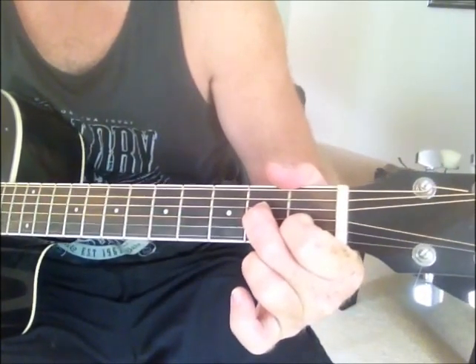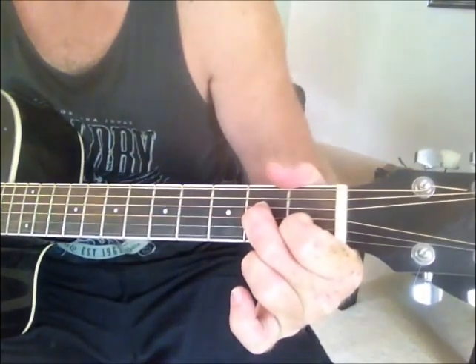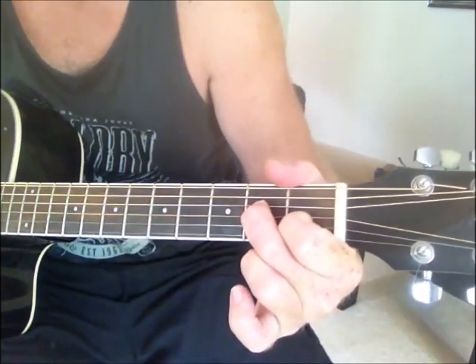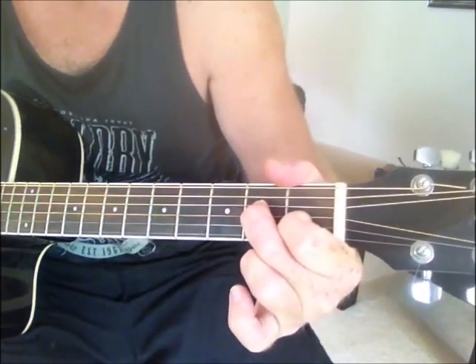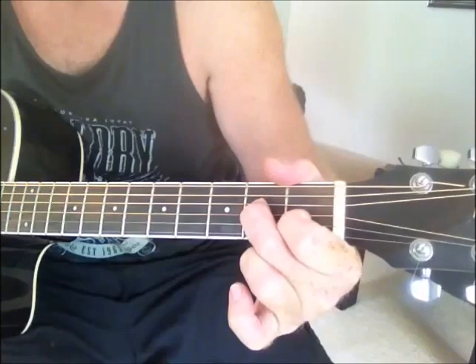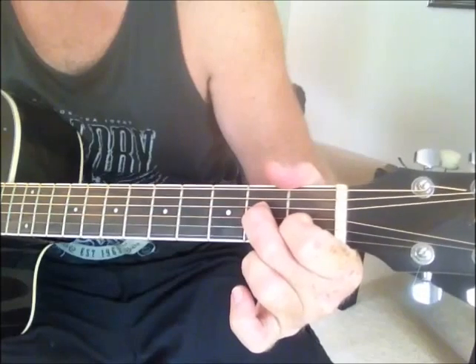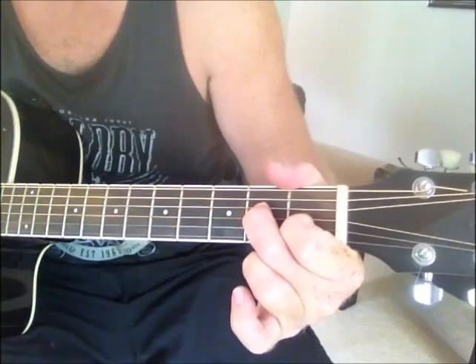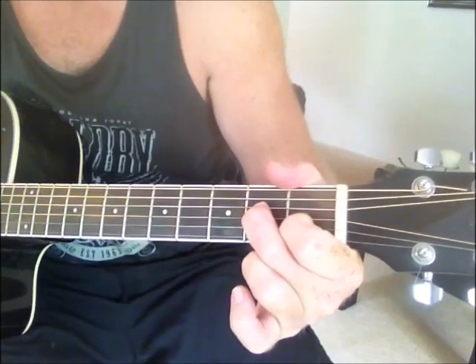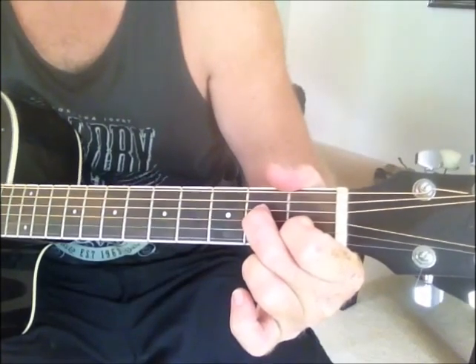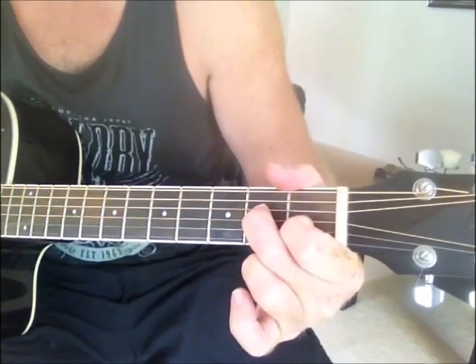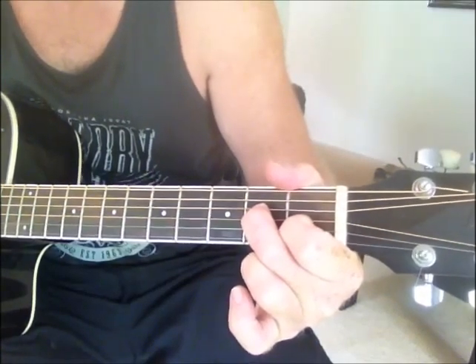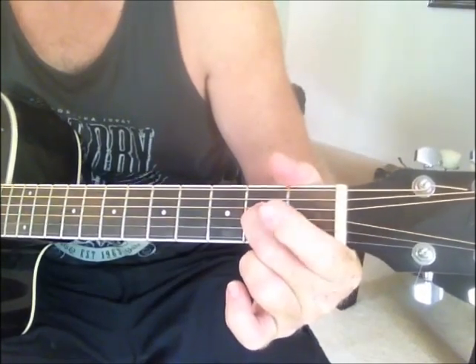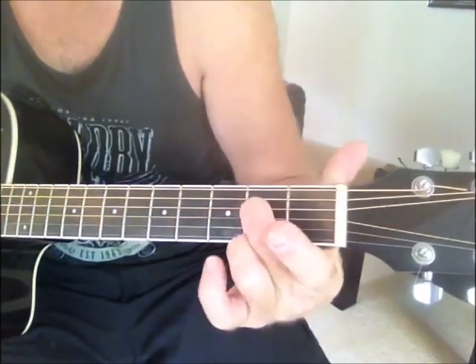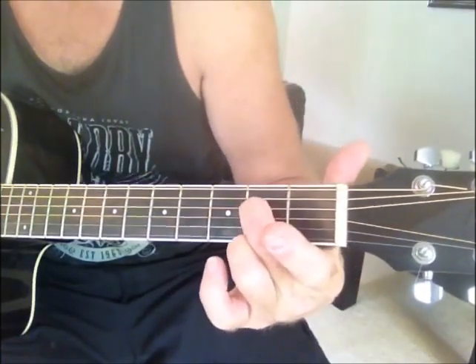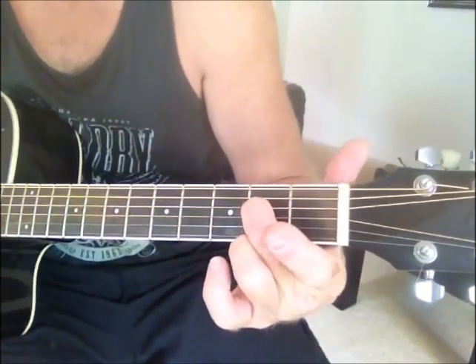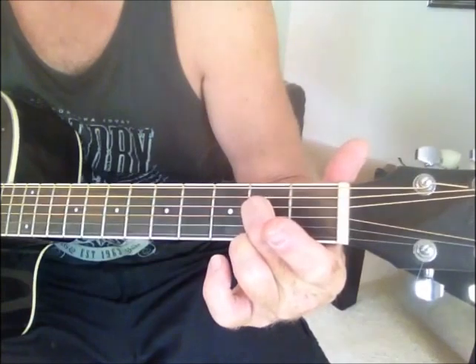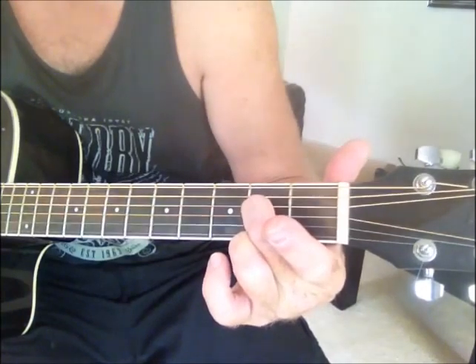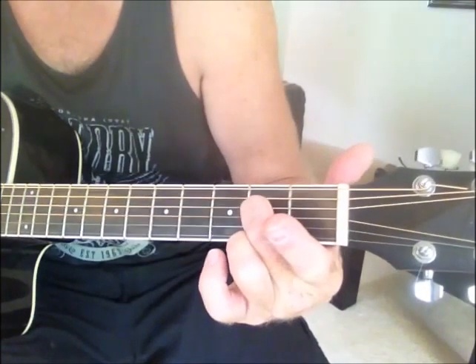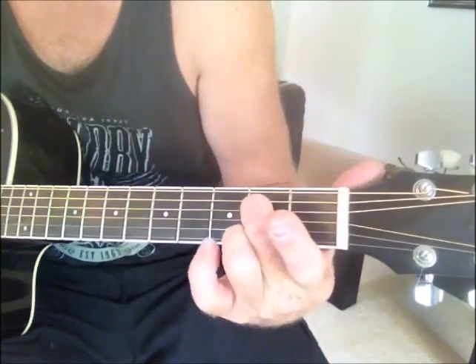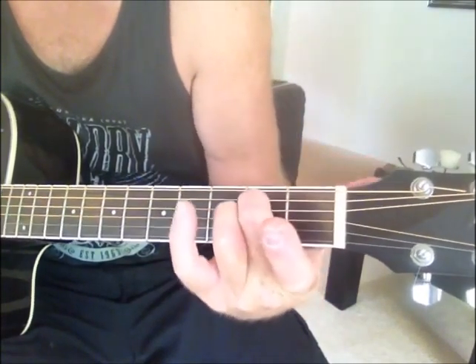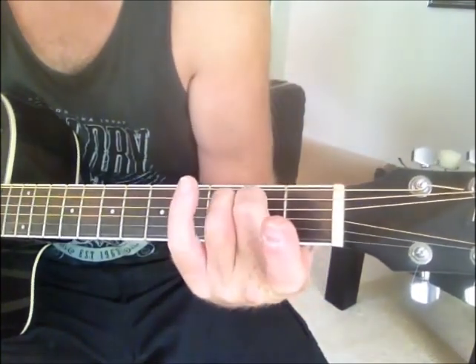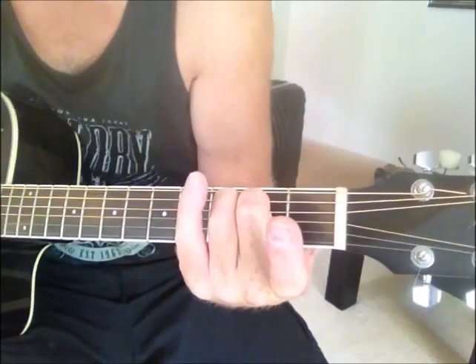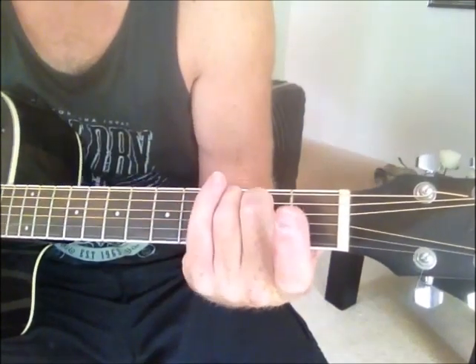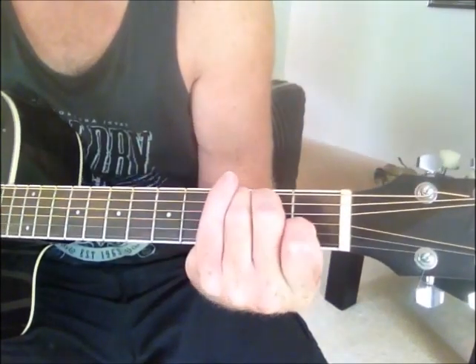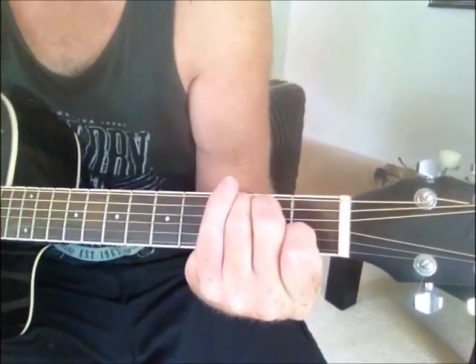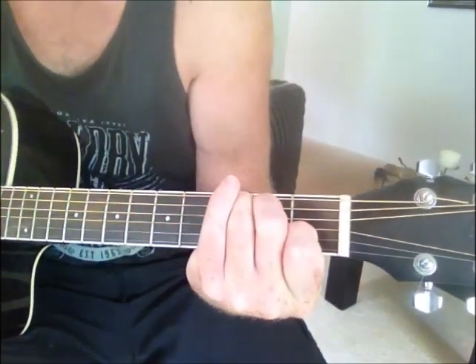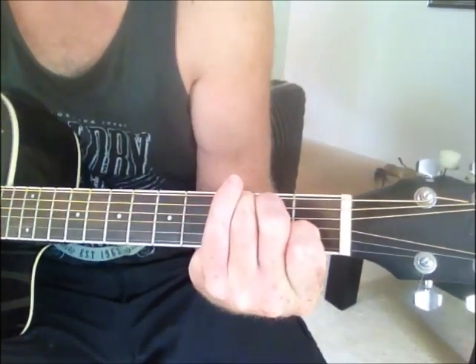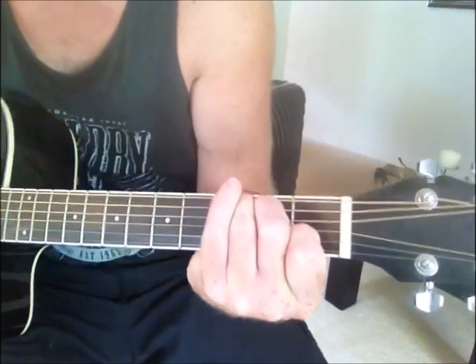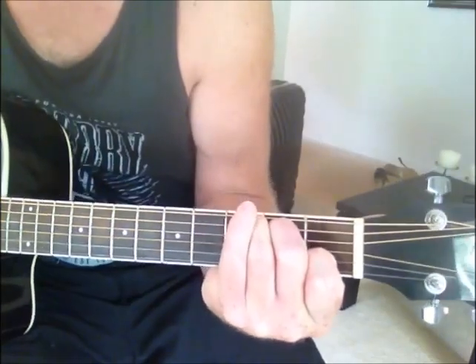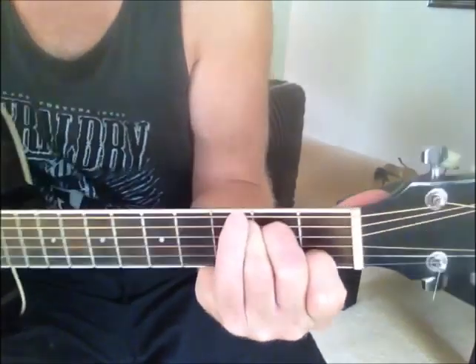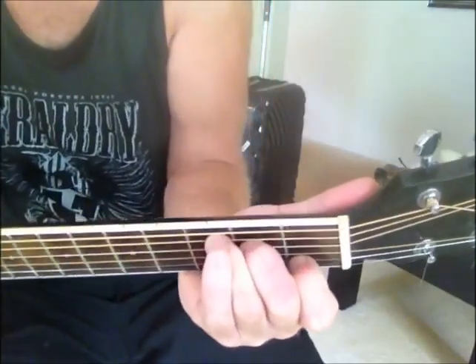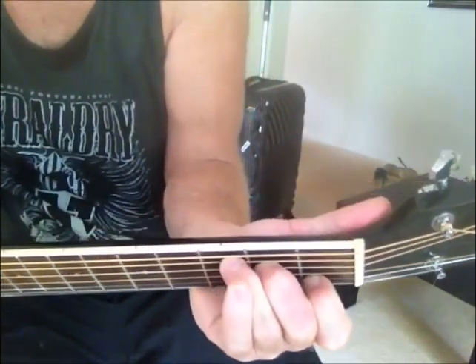Now to go to a C chord from there, we use our middle finger as a pivot point — like a pivot slash bass — so it just stays there and just pivots around, and then you go into forming your C chord, just your standard C.